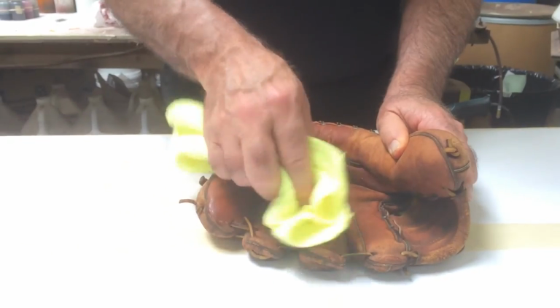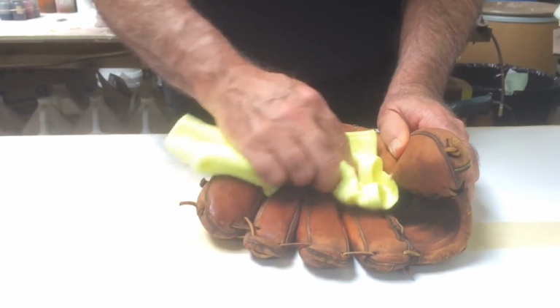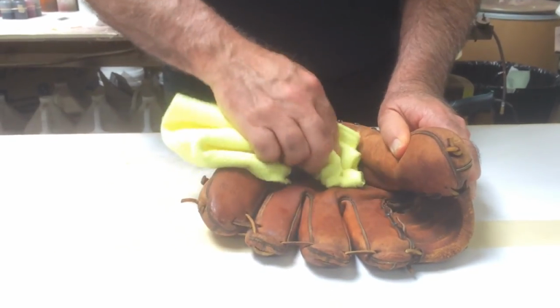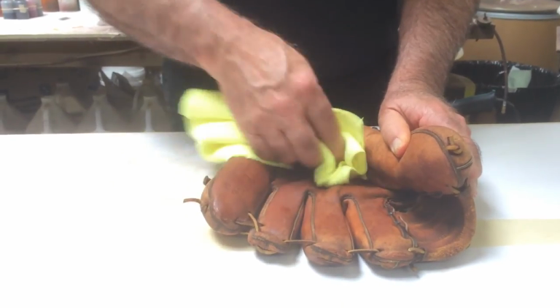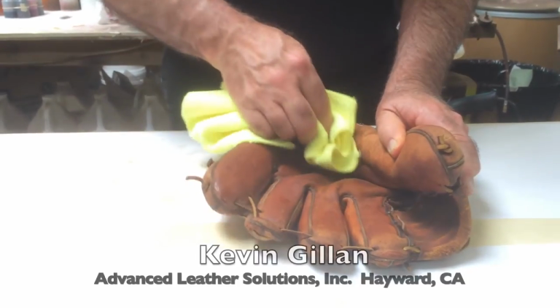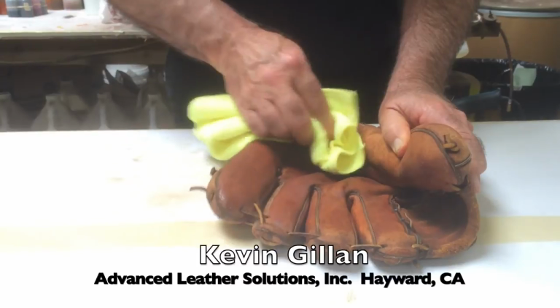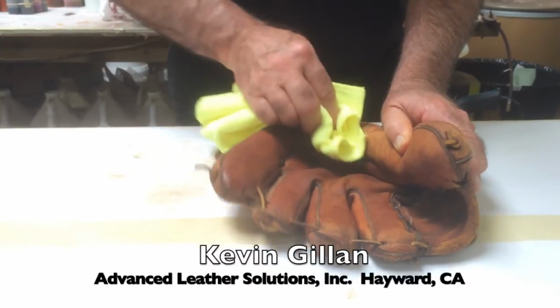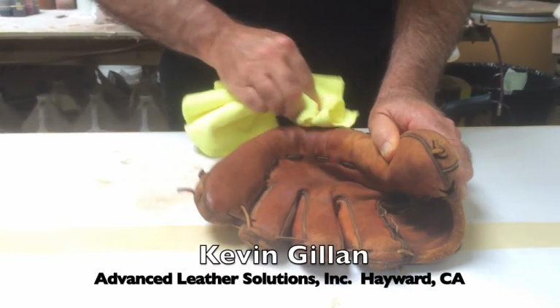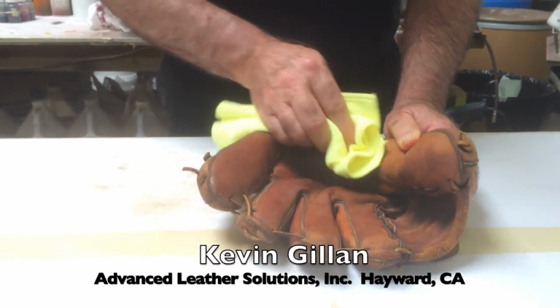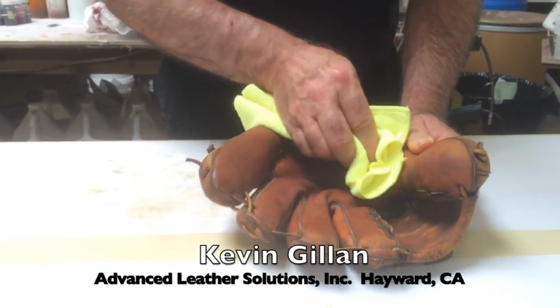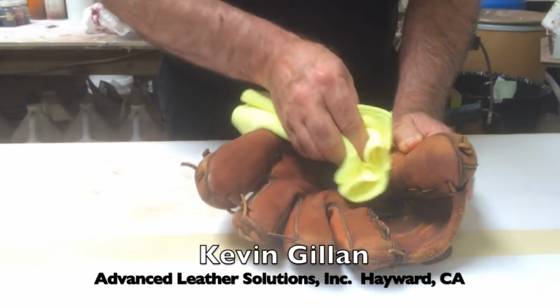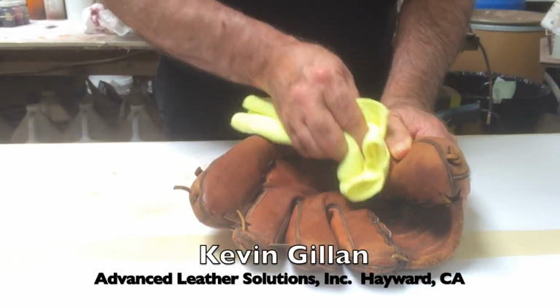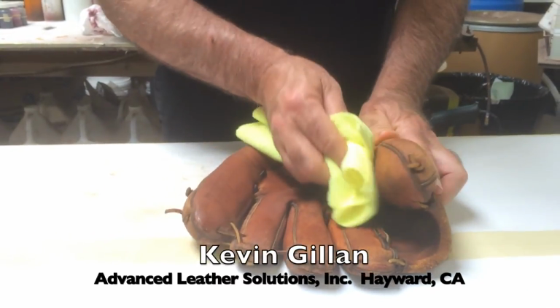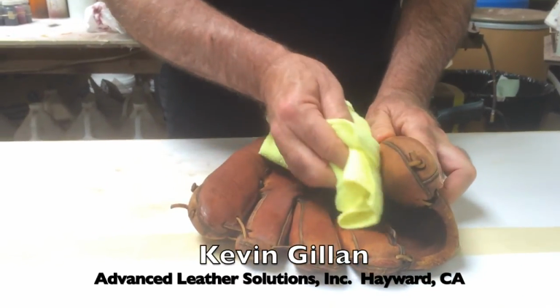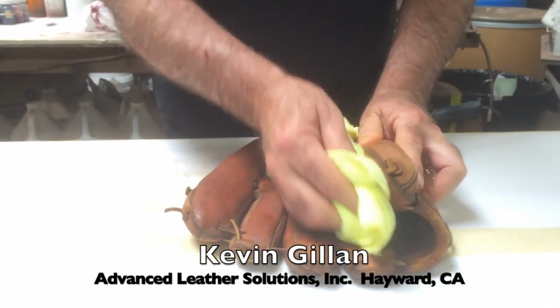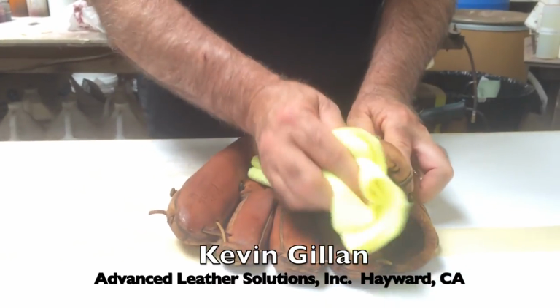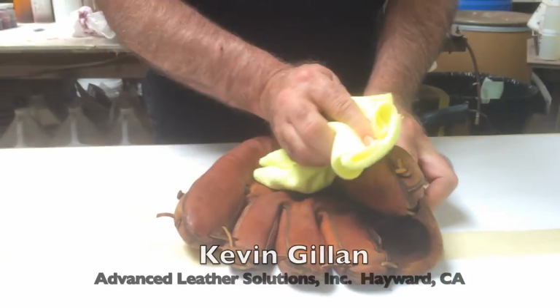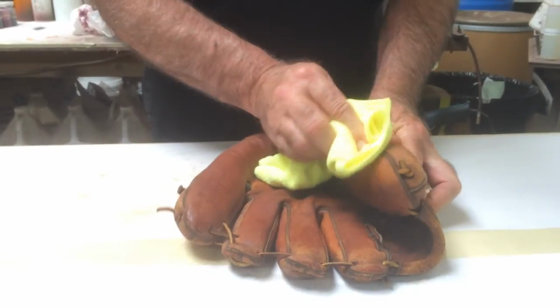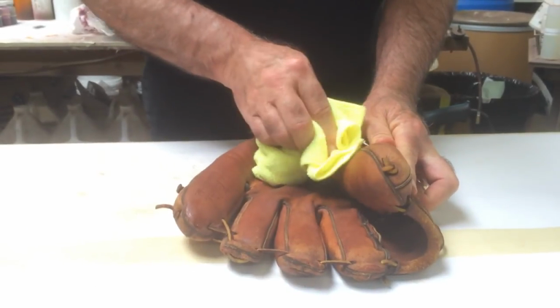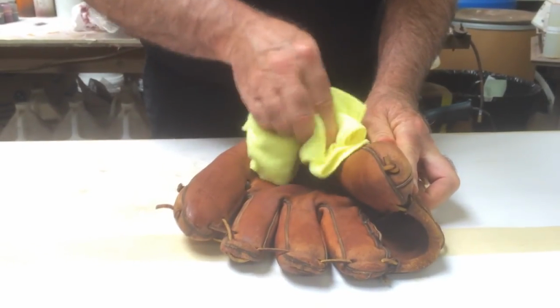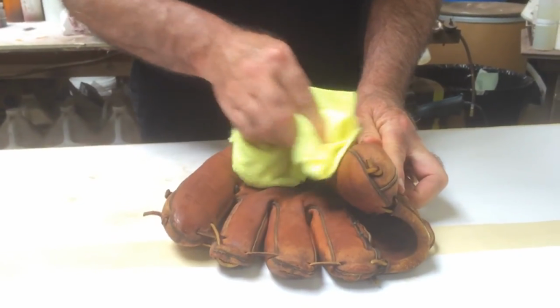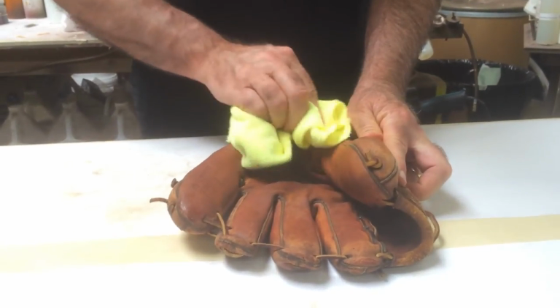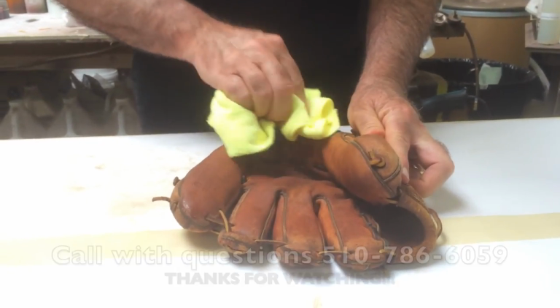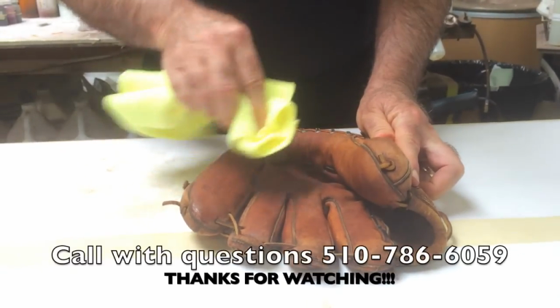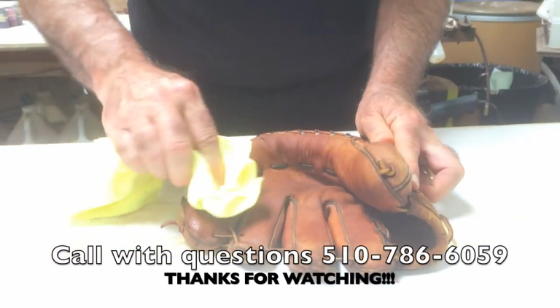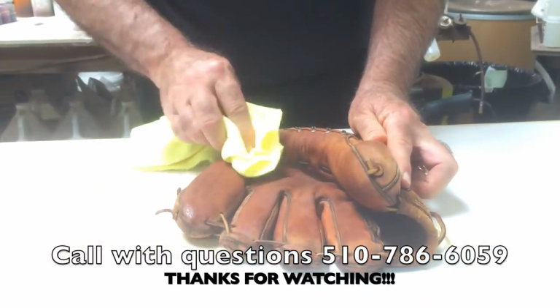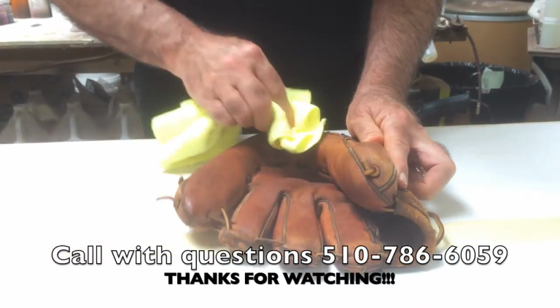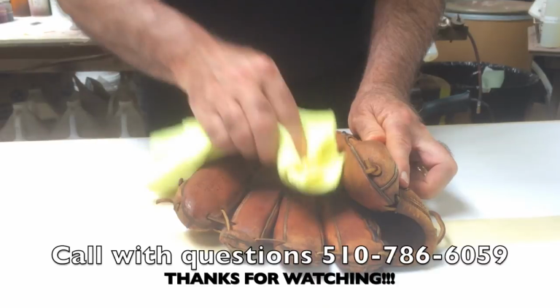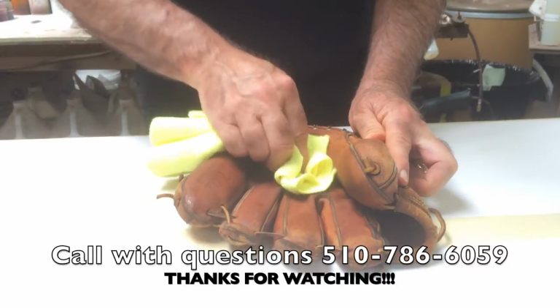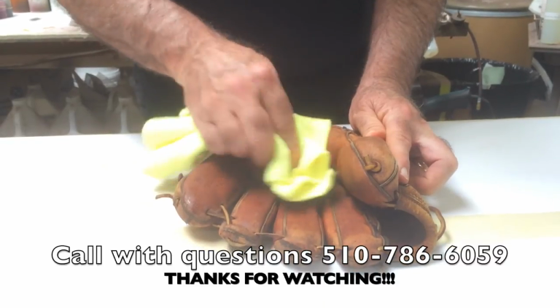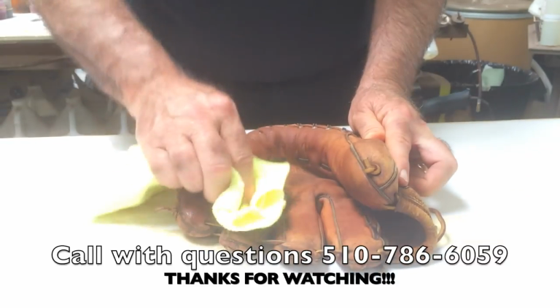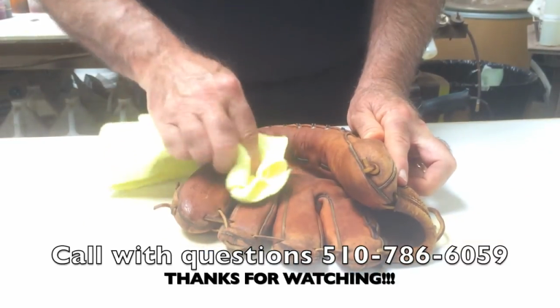If you have any questions about this process, of course, get a hold of us — we're happy to talk to you. My name is Kevin with Advanced Leather Solutions. You can give me a call personally. I can be reached at 510-786-6059.